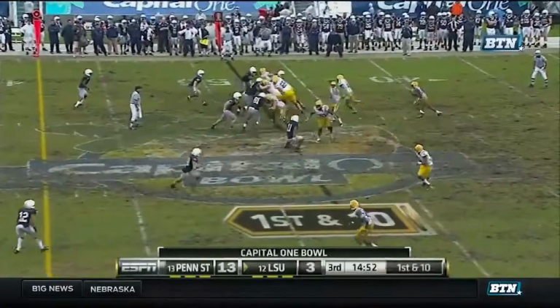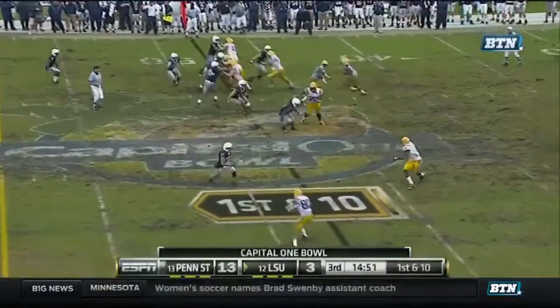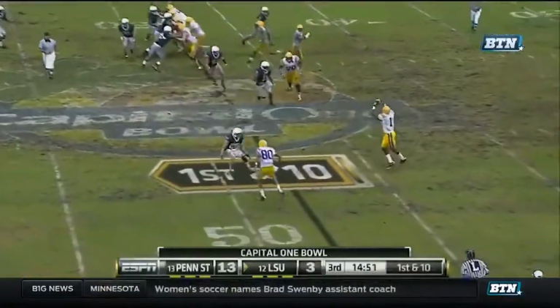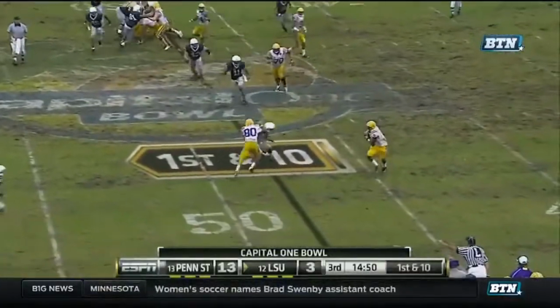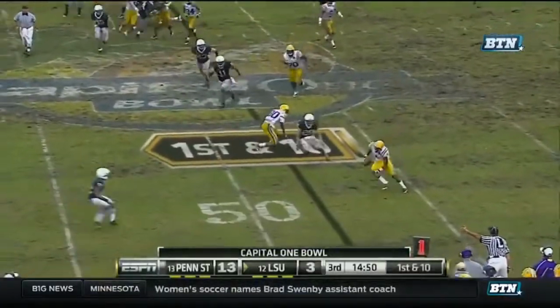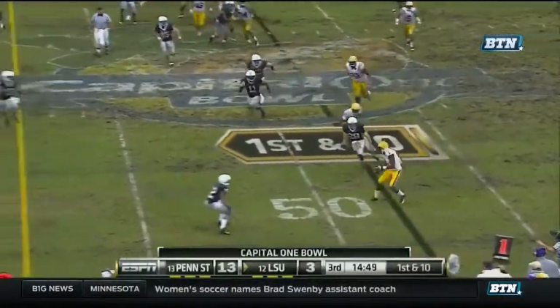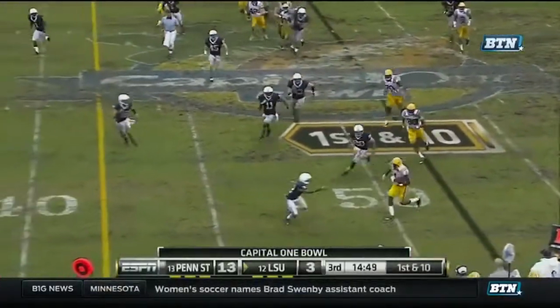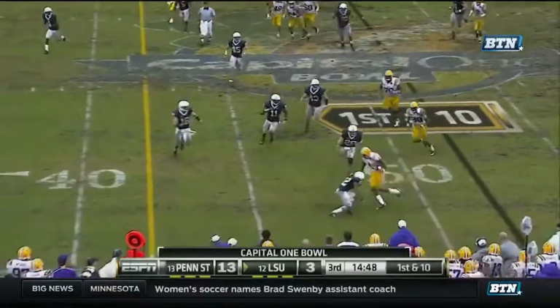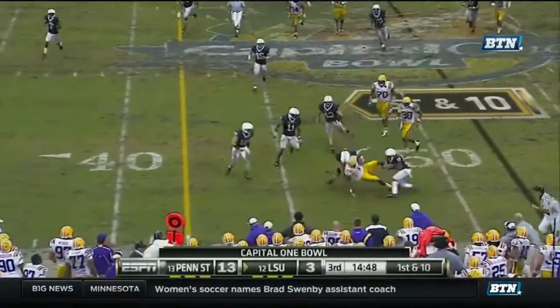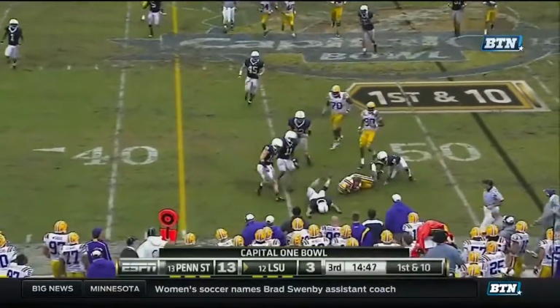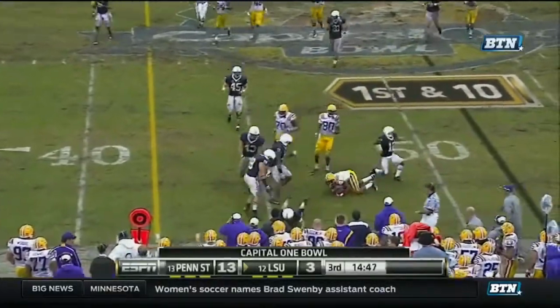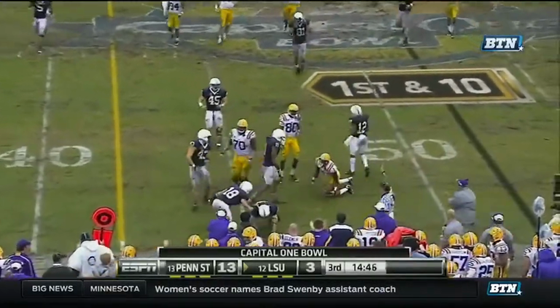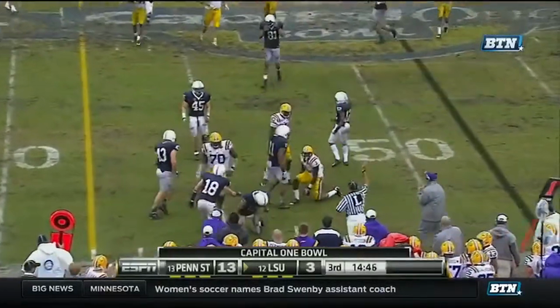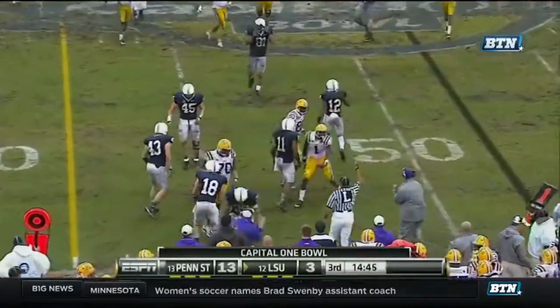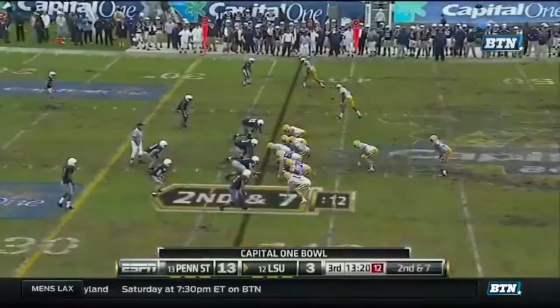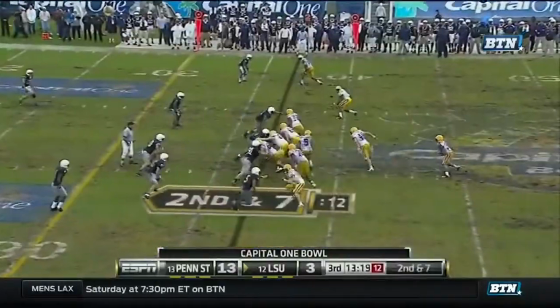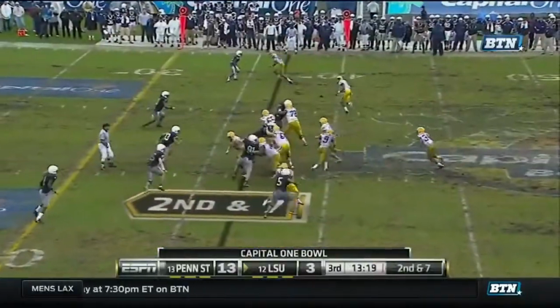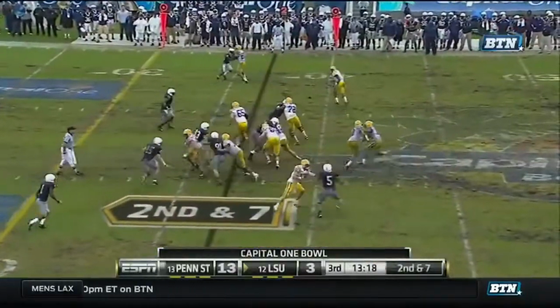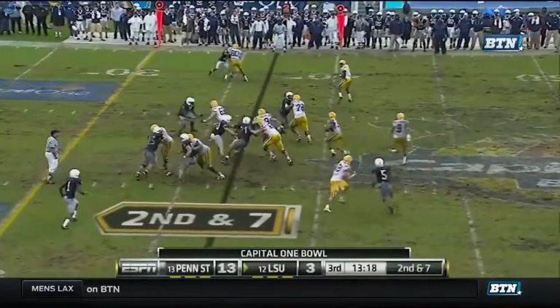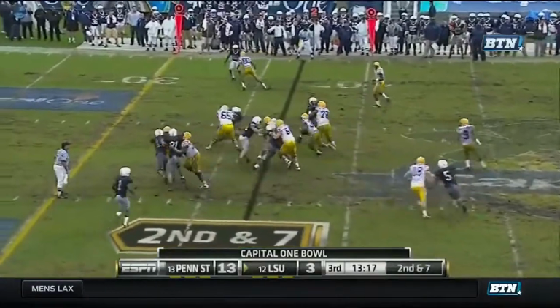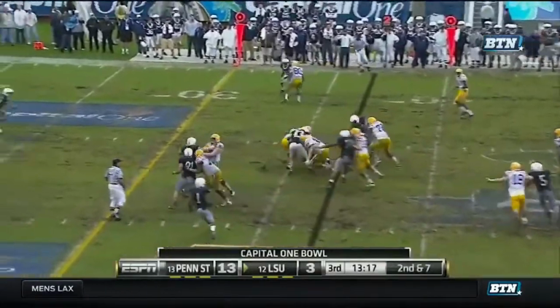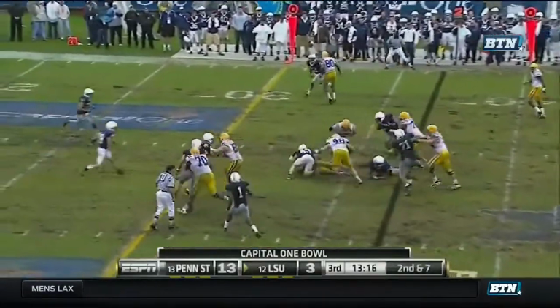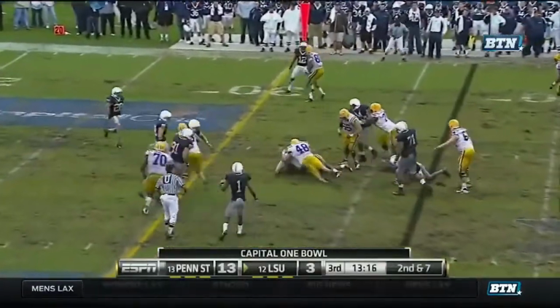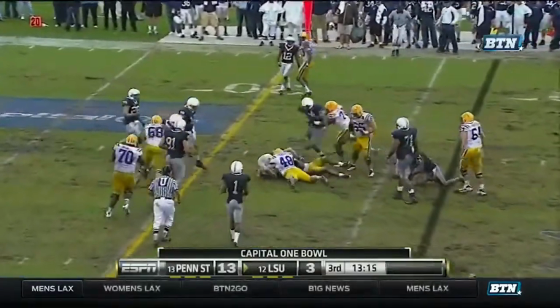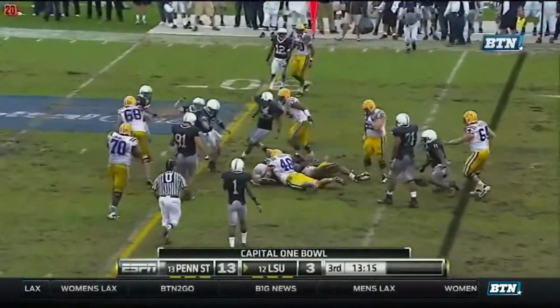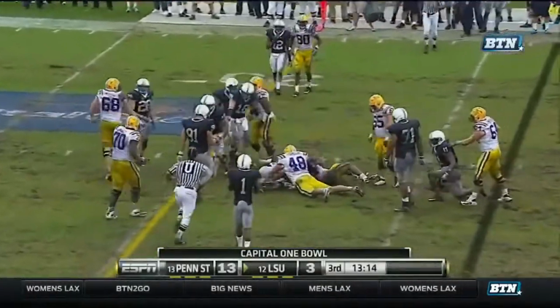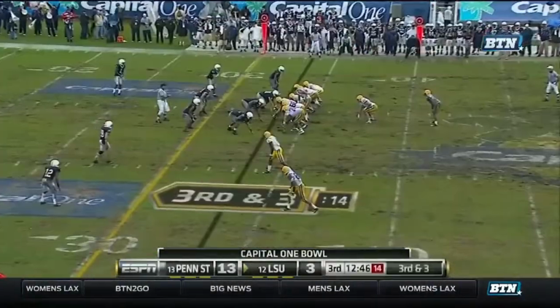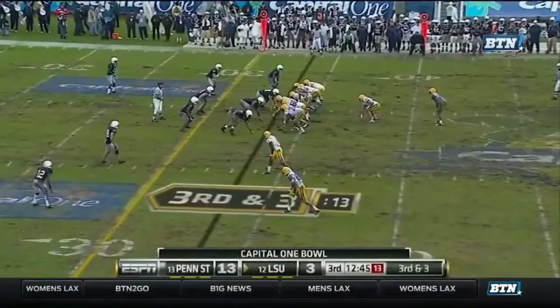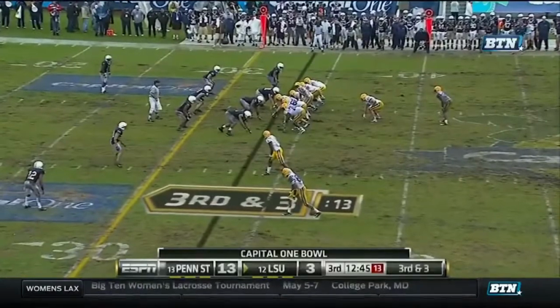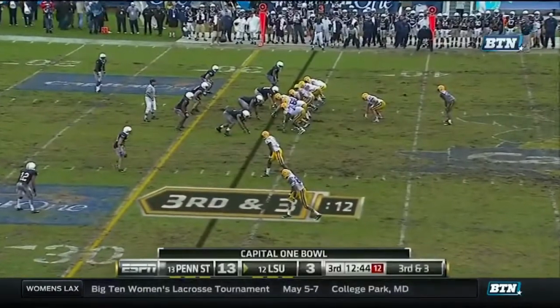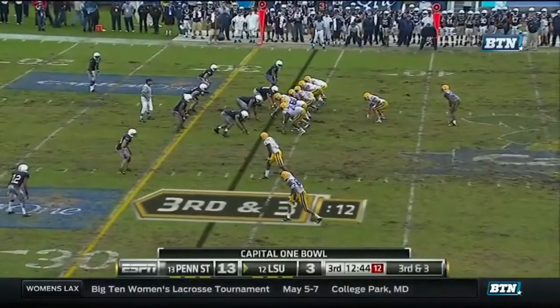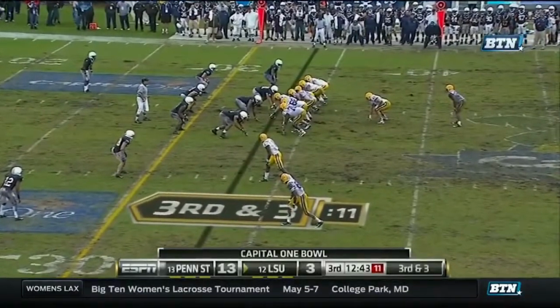Here's Jefferson. Quick throw out to LaFell. Down to the 47-yard line. LSU looking pretty good. Here's Ridley, the big back. And he takes it down to the 30. A big third down pickup for LSU to open up the third quarter.